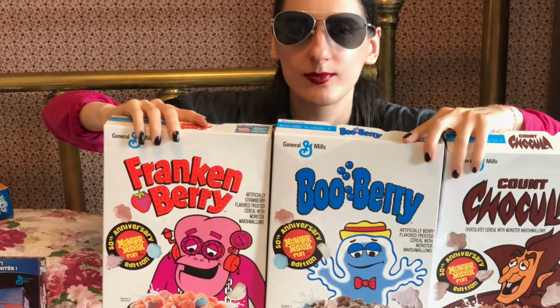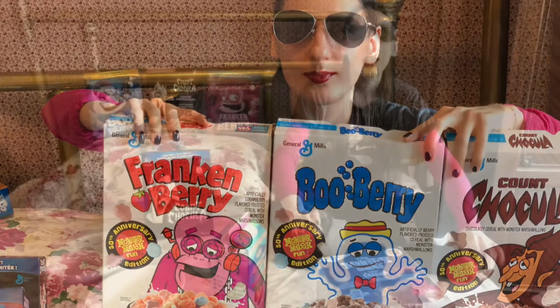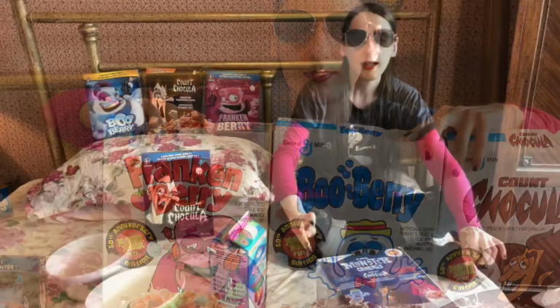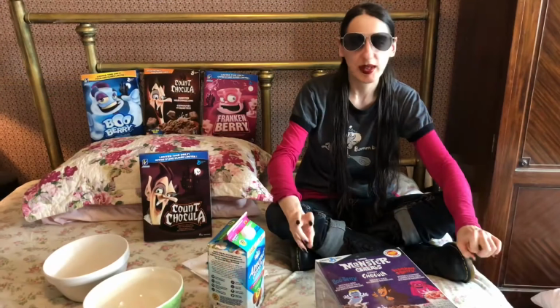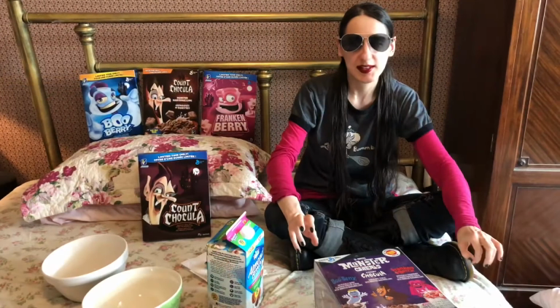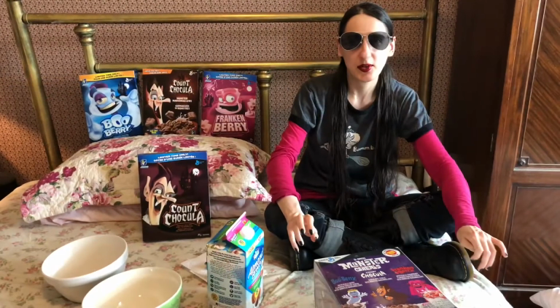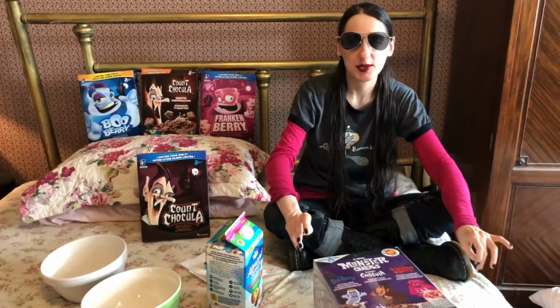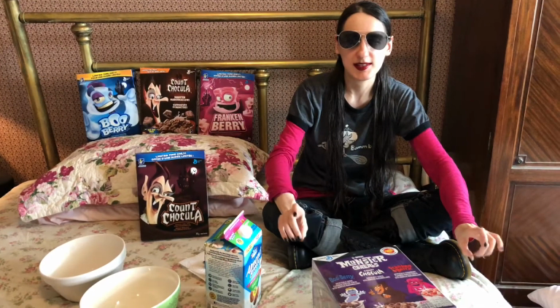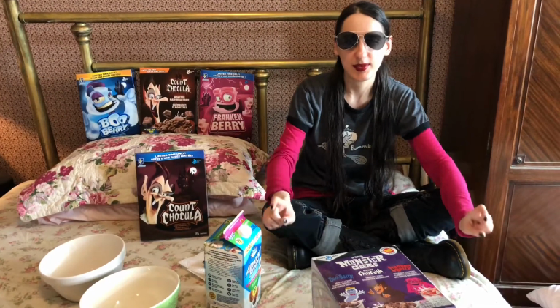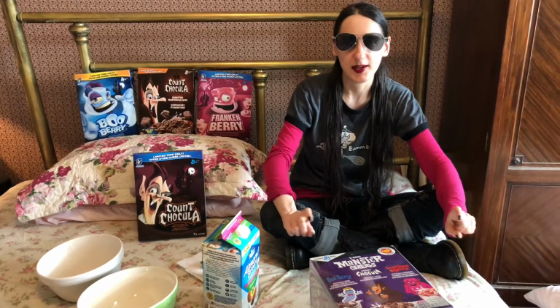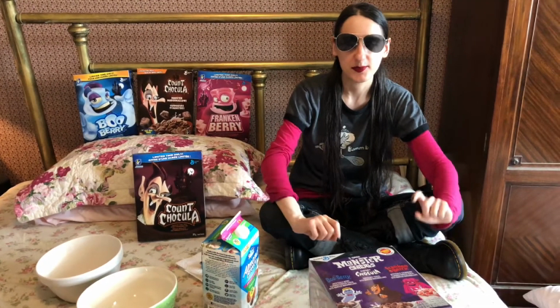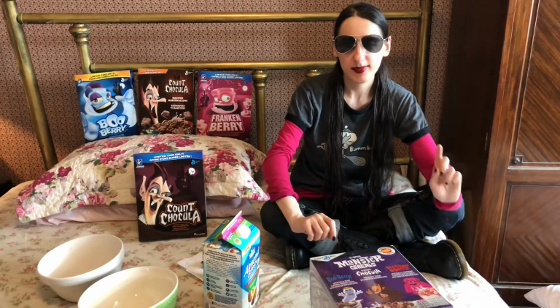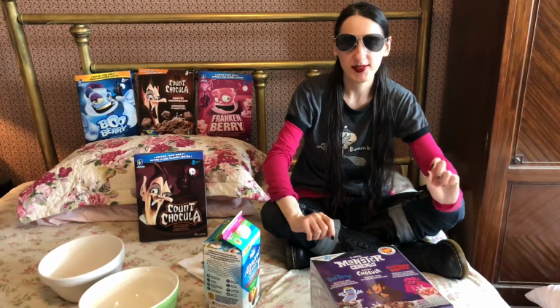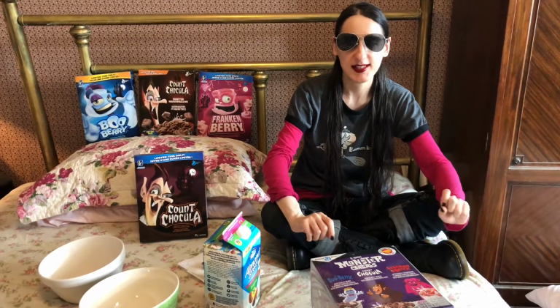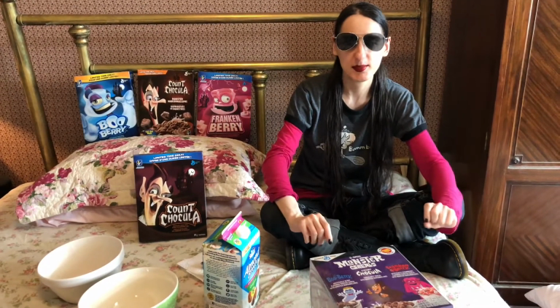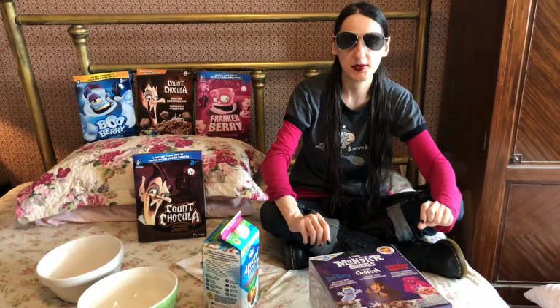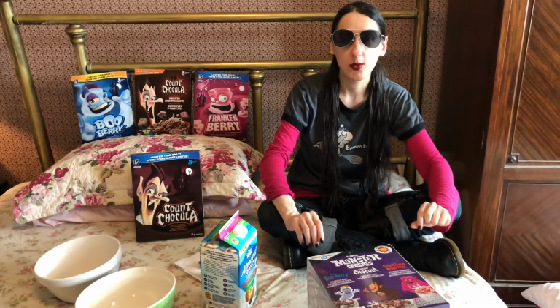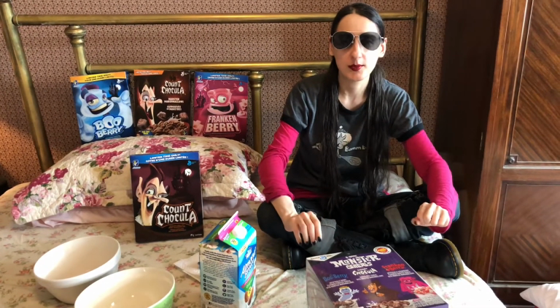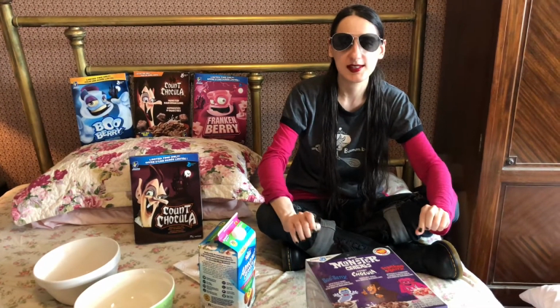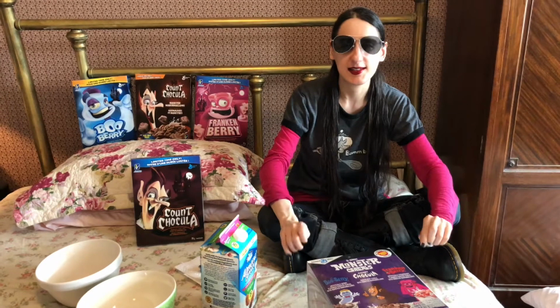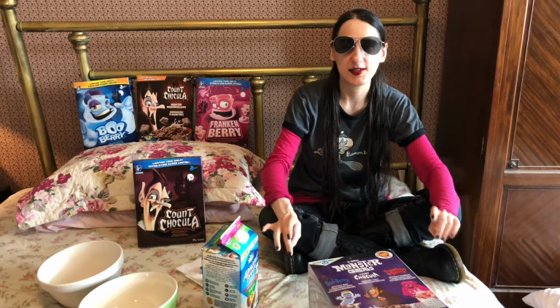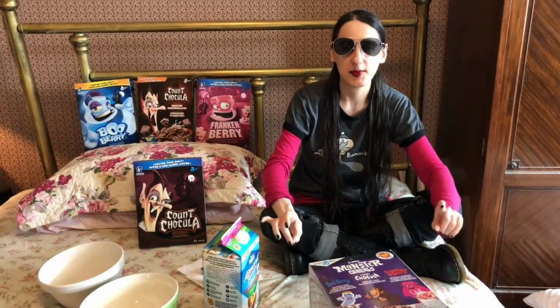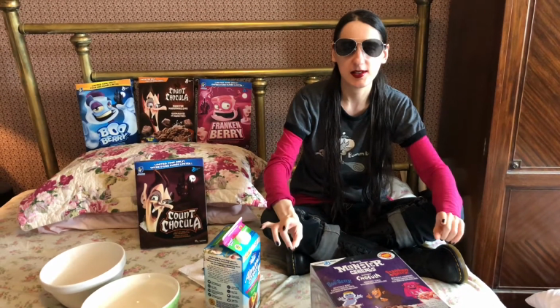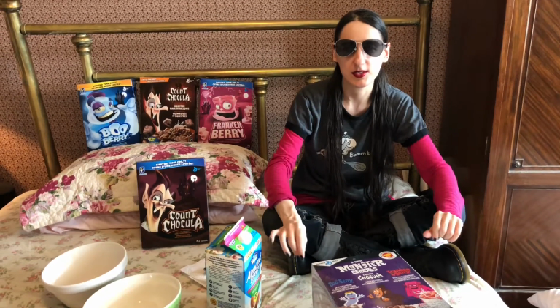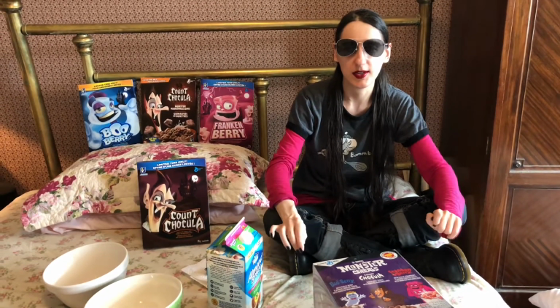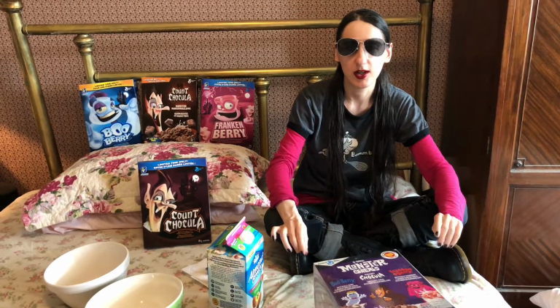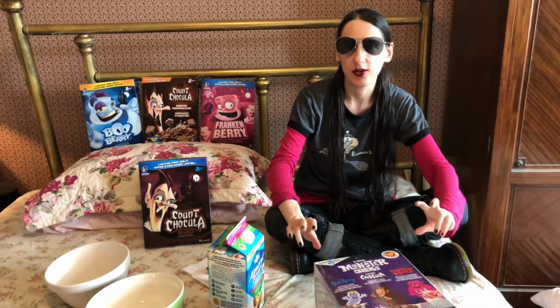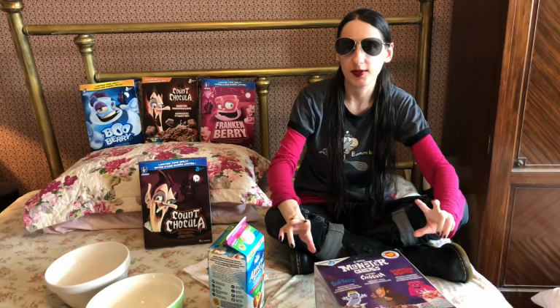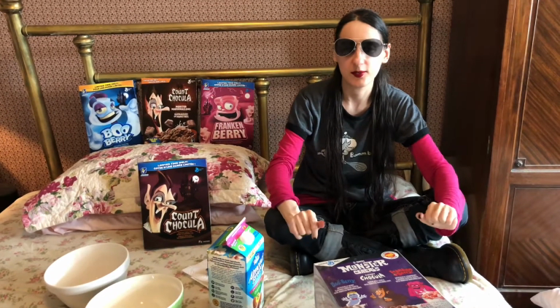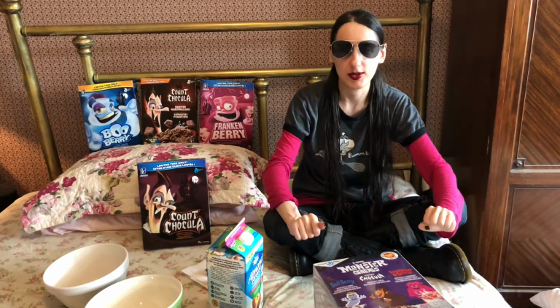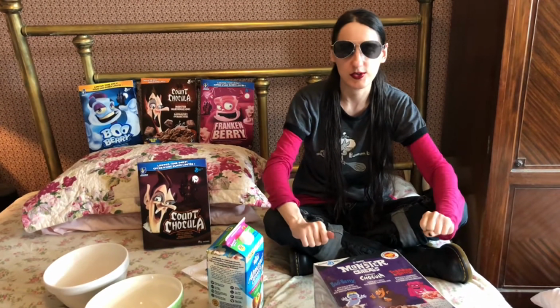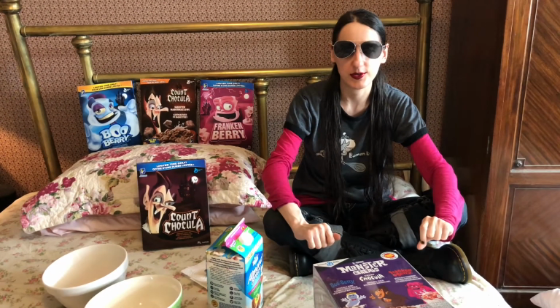Hi, I'm Pixie and welcome to Pixie's Playhouse. On today's episode we will be discussing cereal mascots and trying all three of the monster cereals.